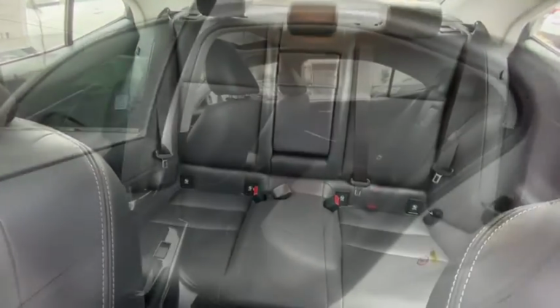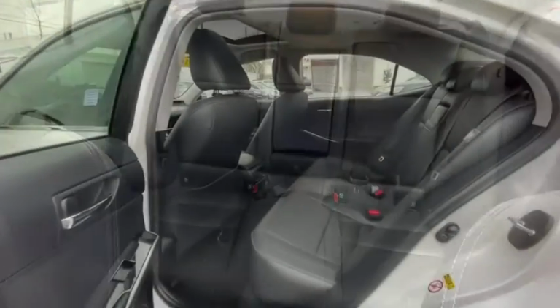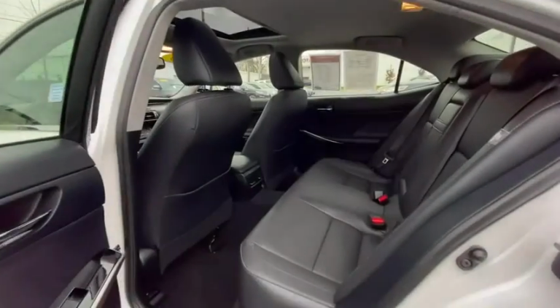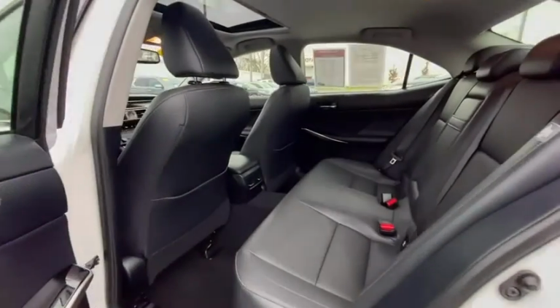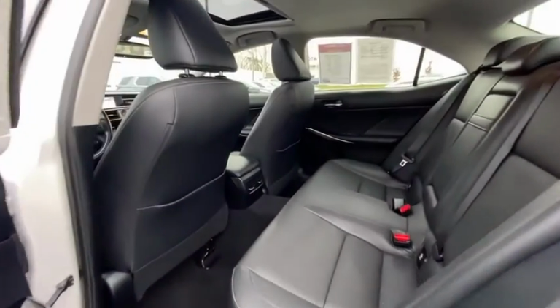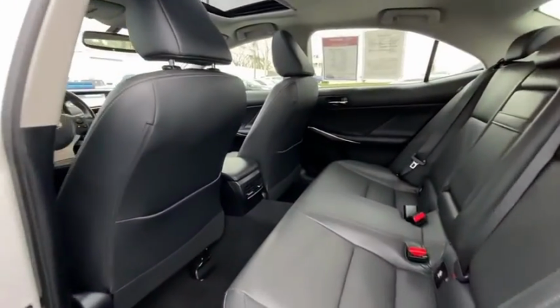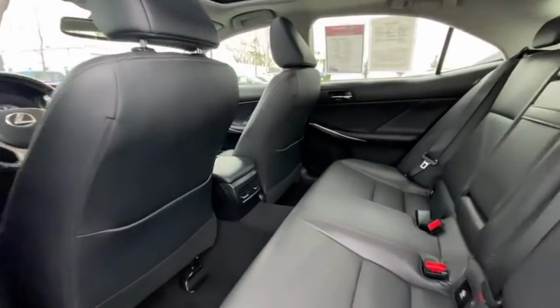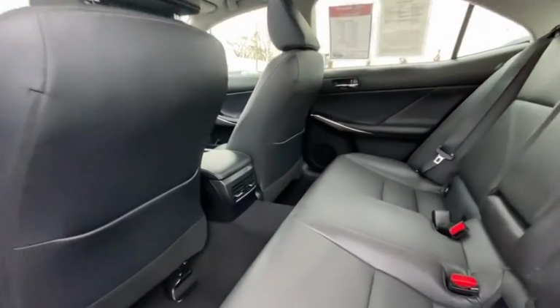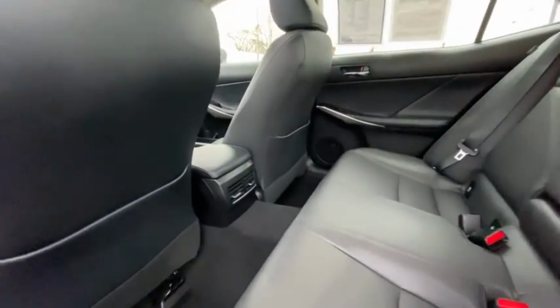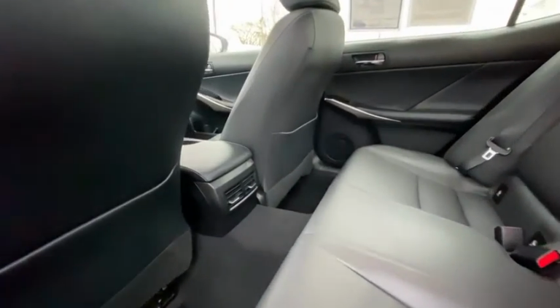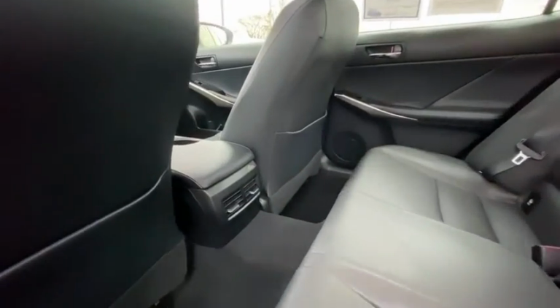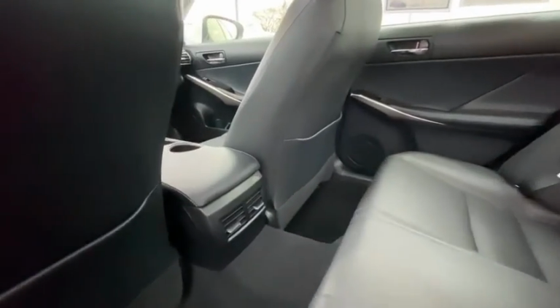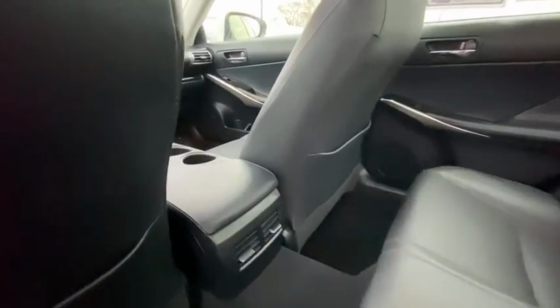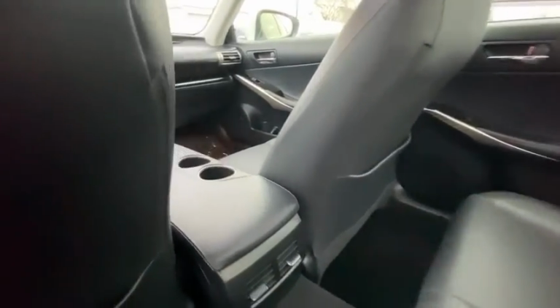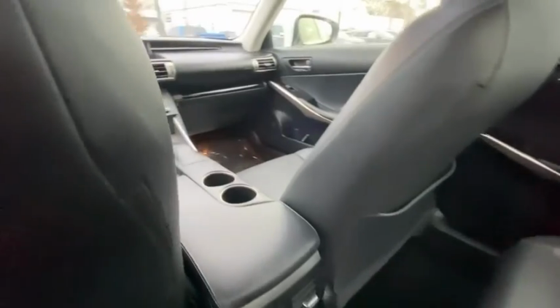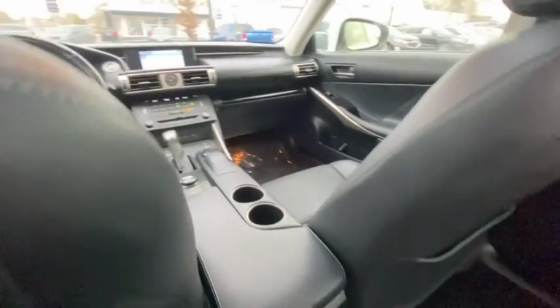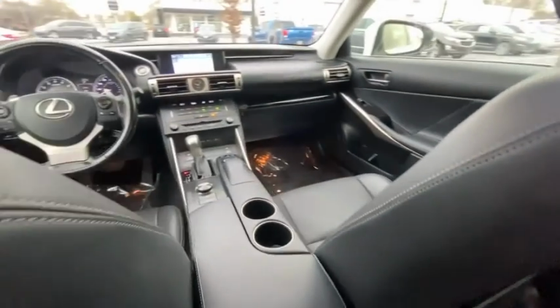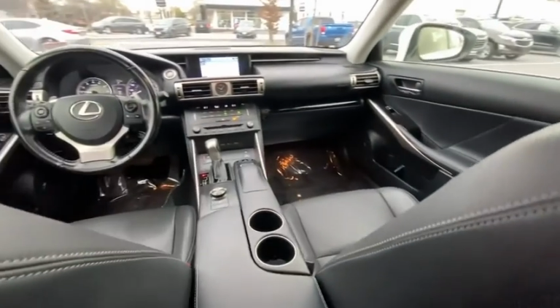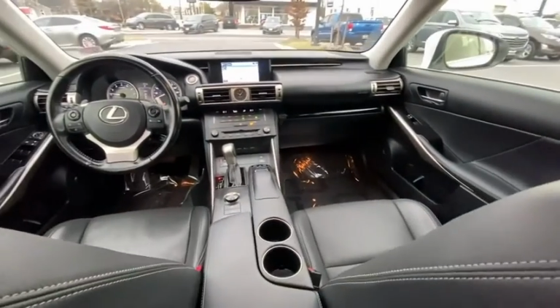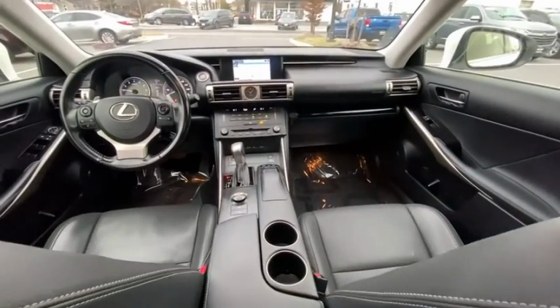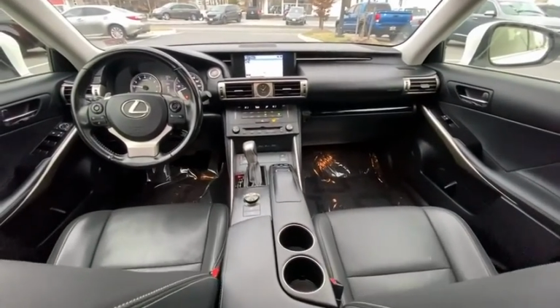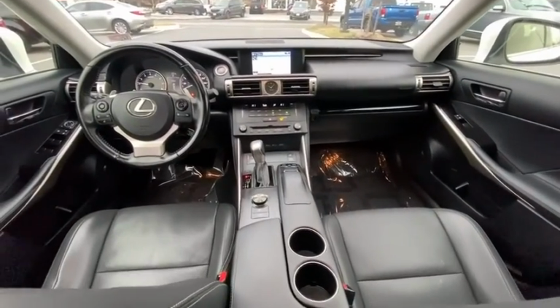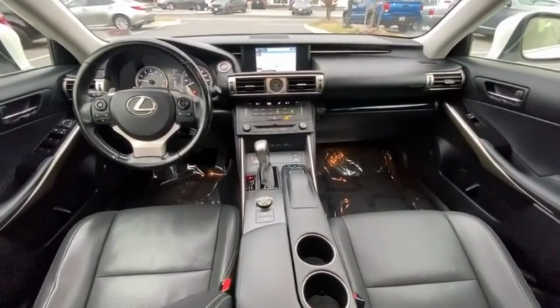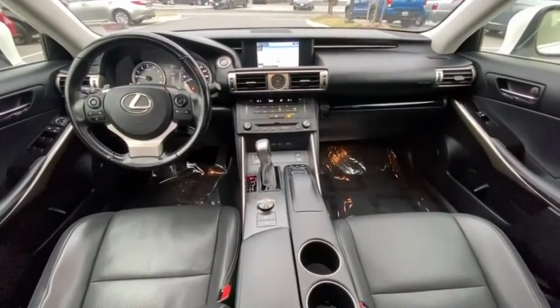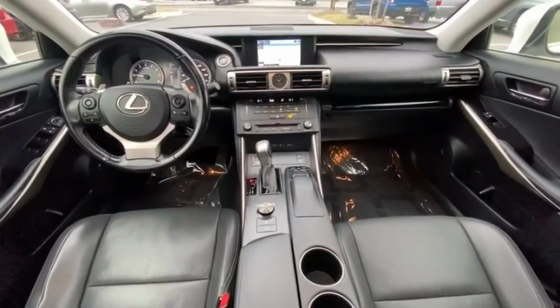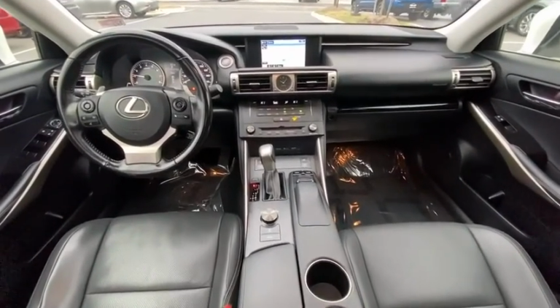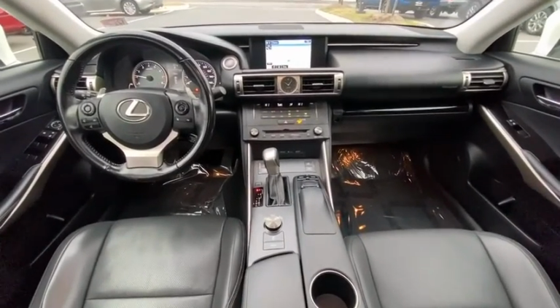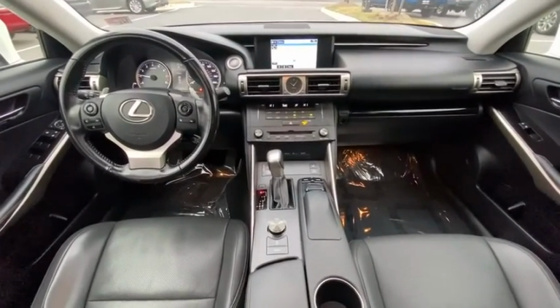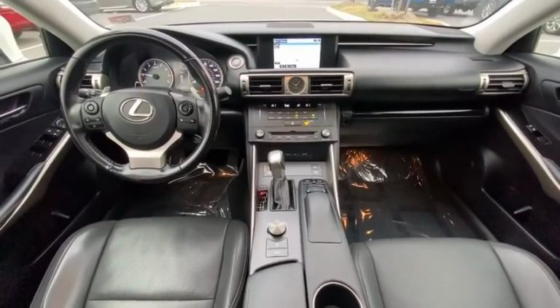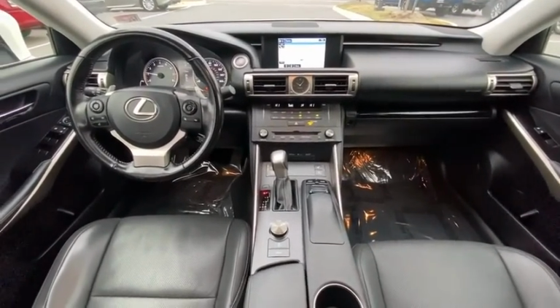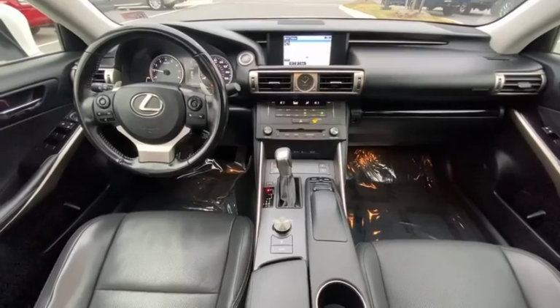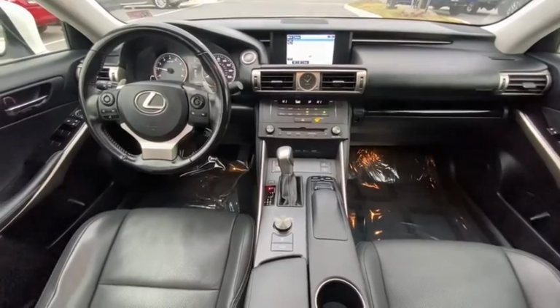Compass, heated front seats, security system, fog lights, electronic stability control, trip computer, power windows, remote keyless entry, power moonroof.